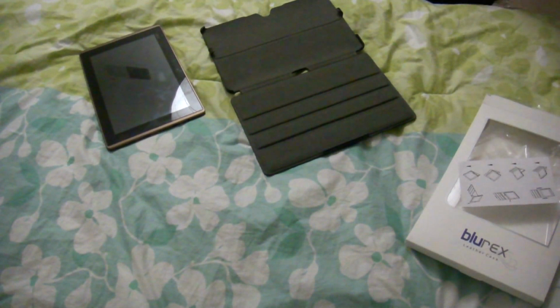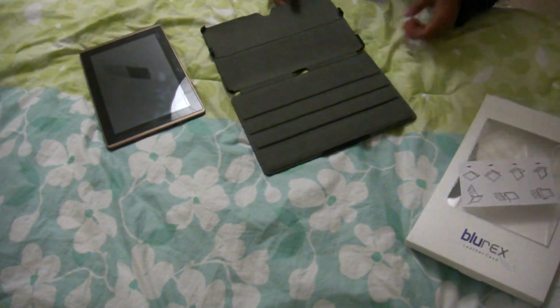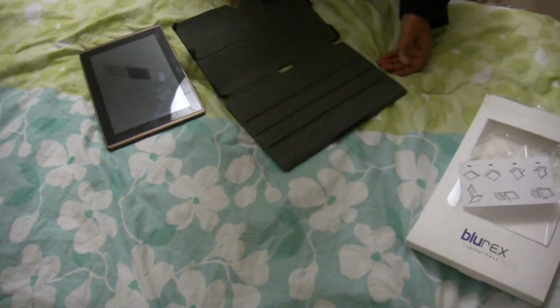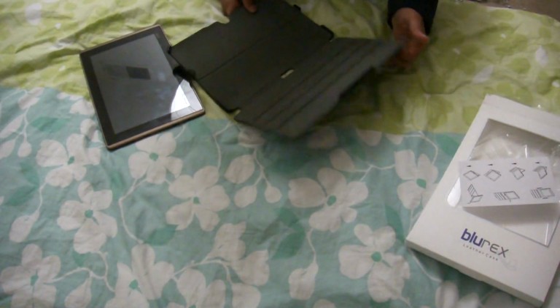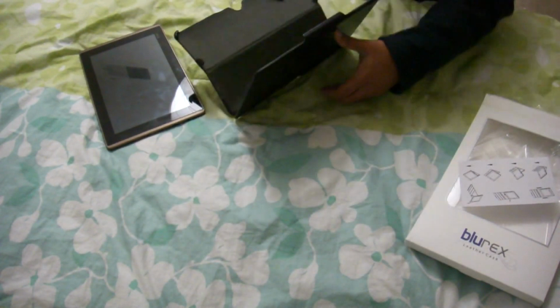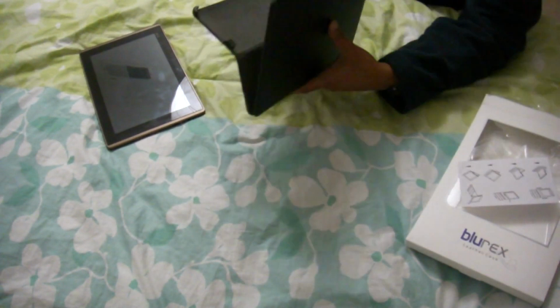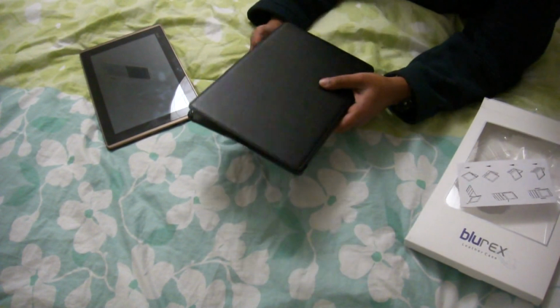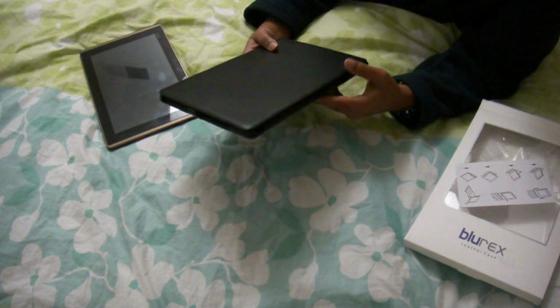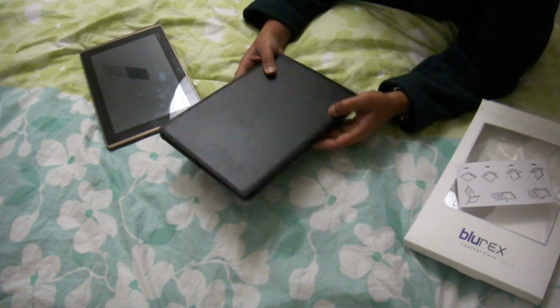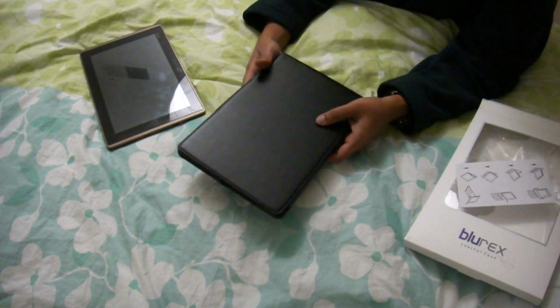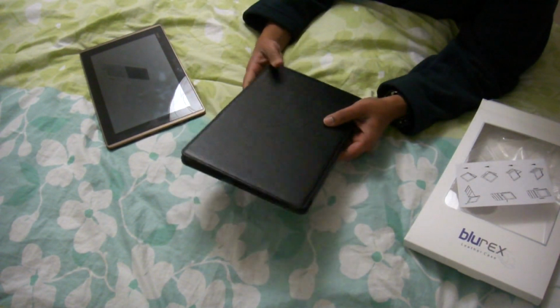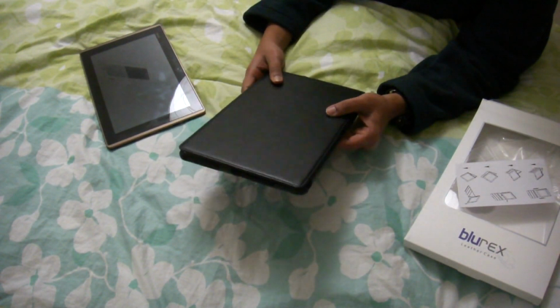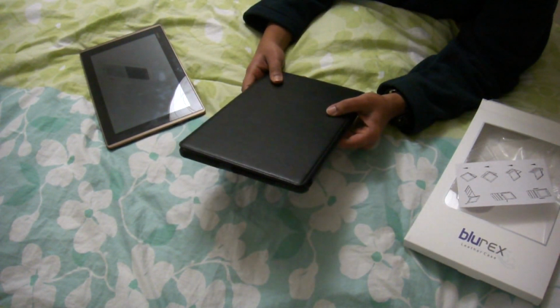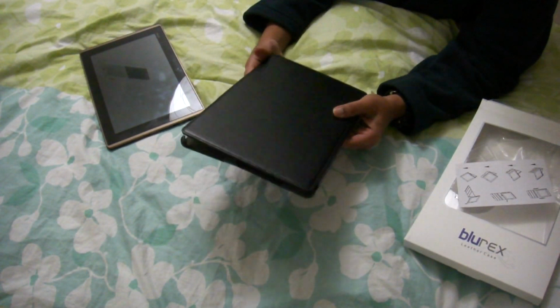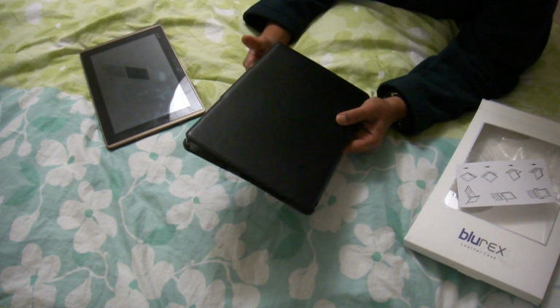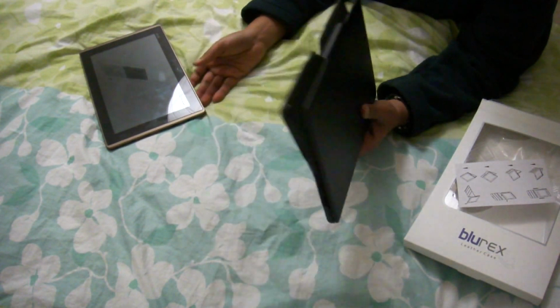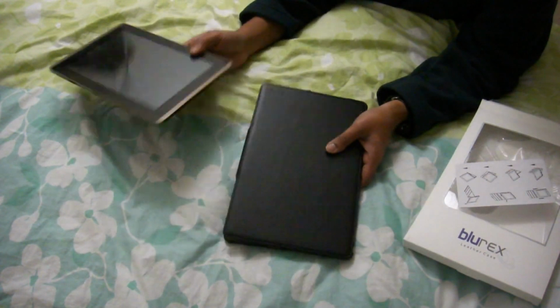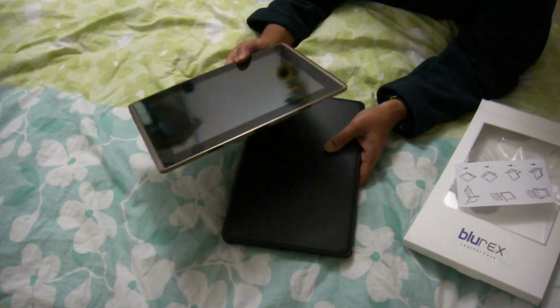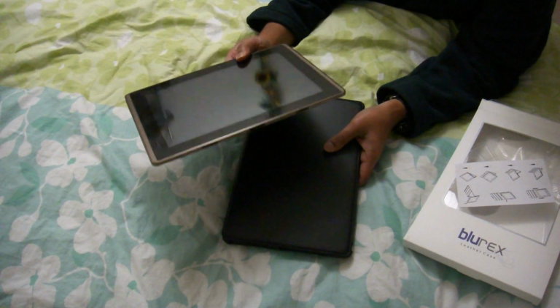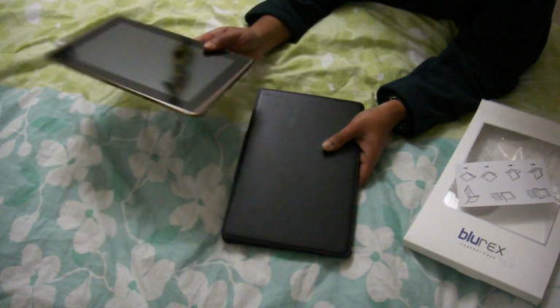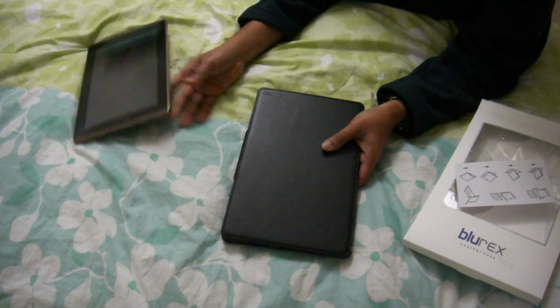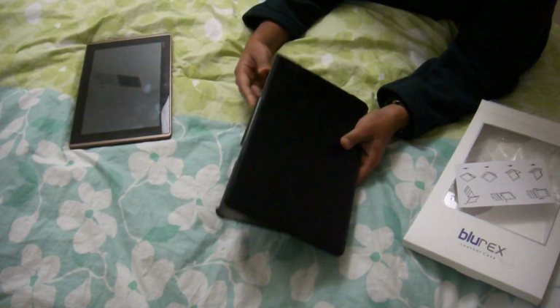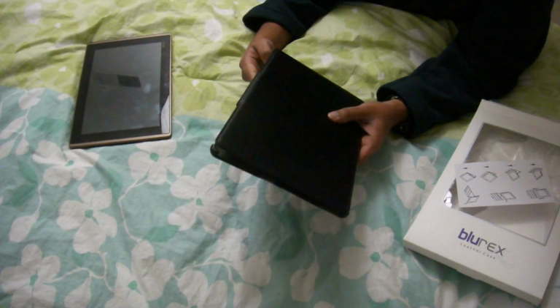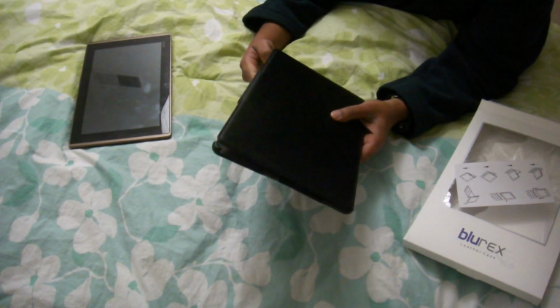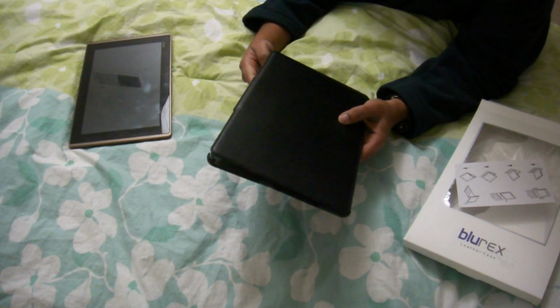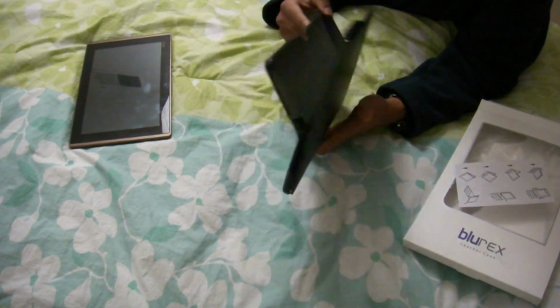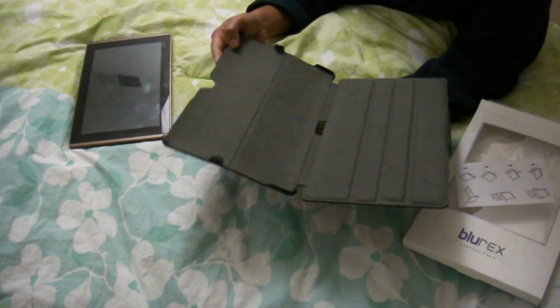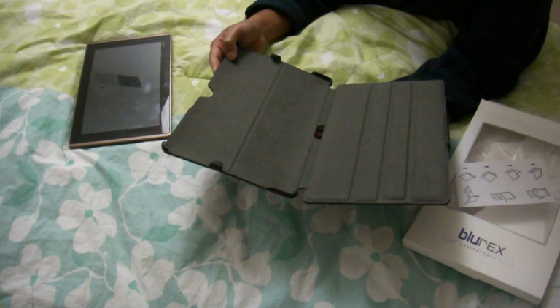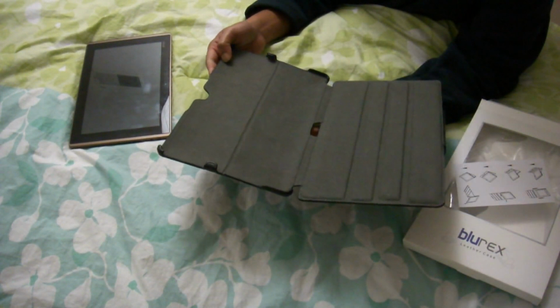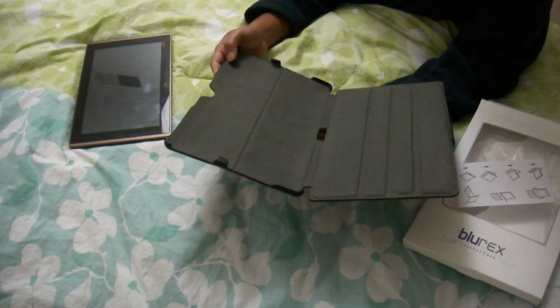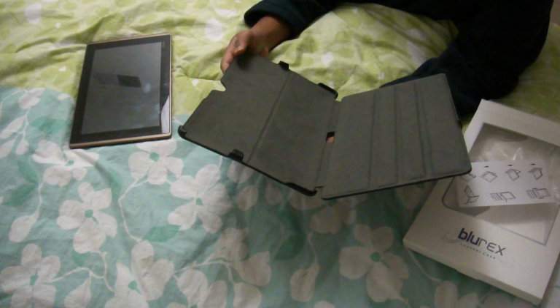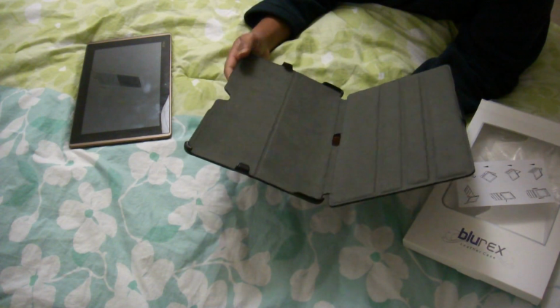Hi everybody. I just ordered this Blurex leather case for the Transformer. I just got this from Amazon for about $20.